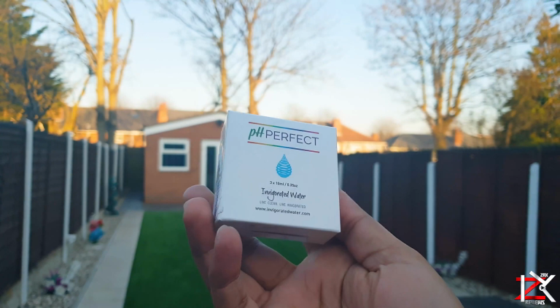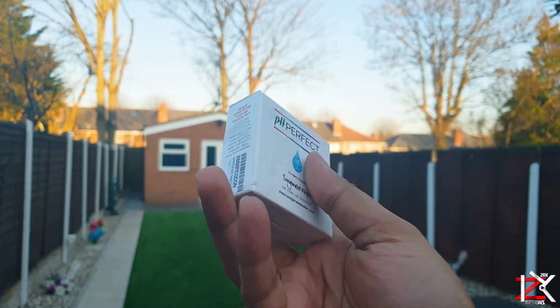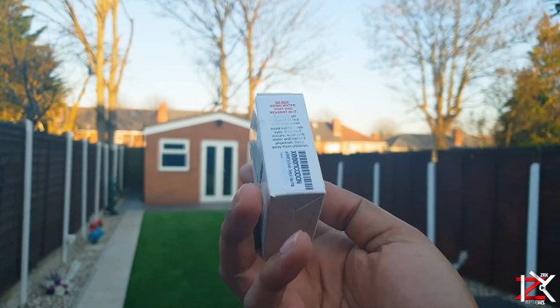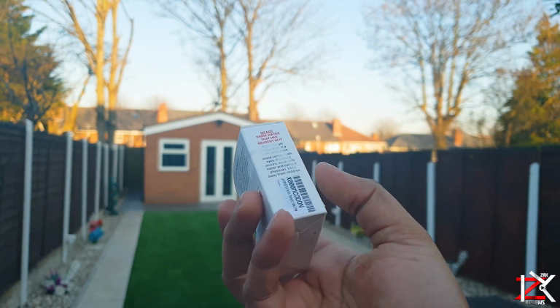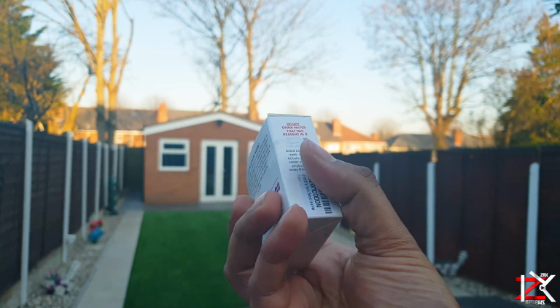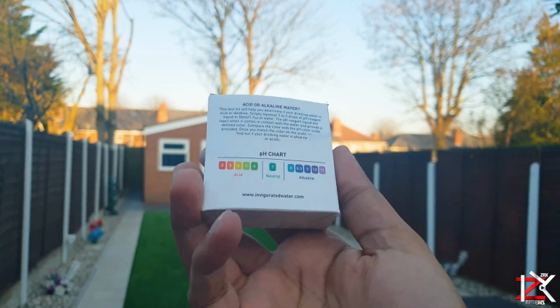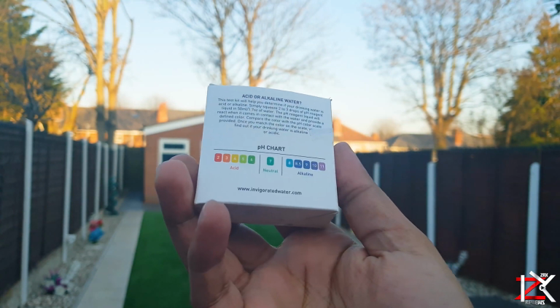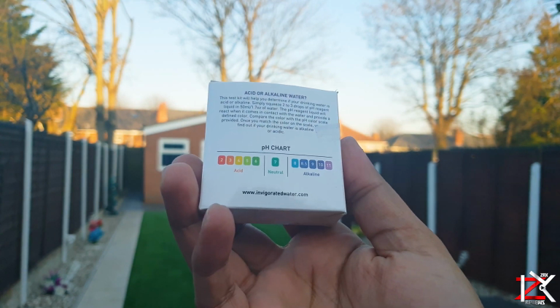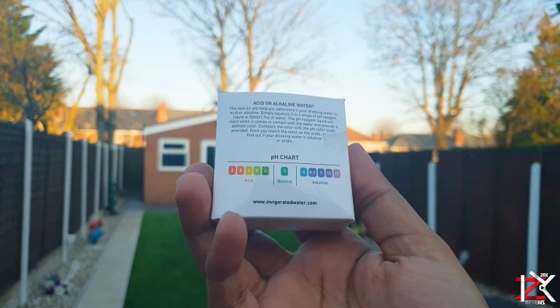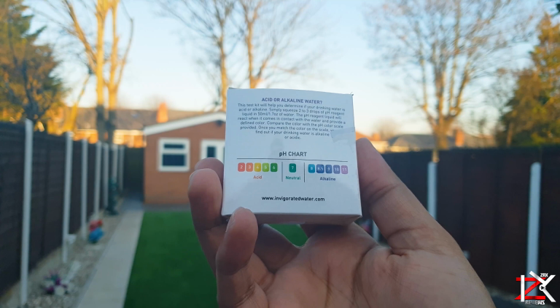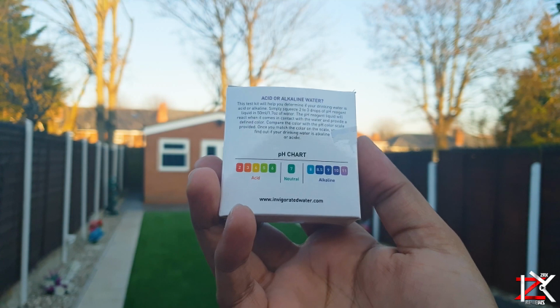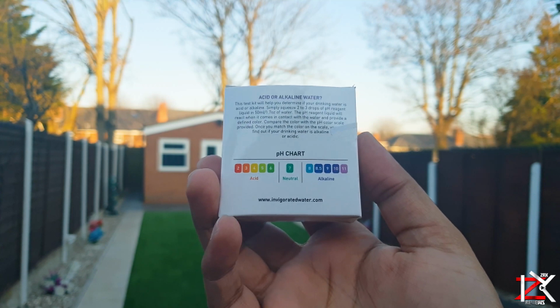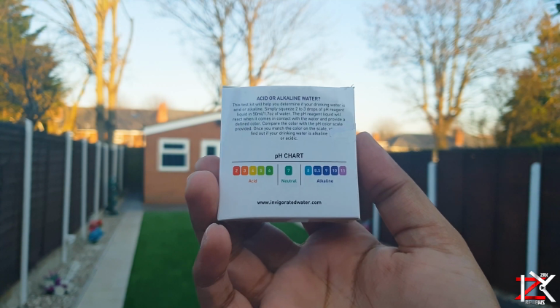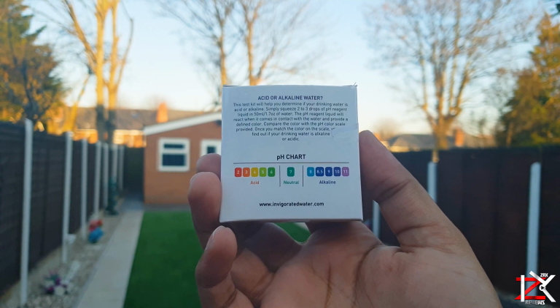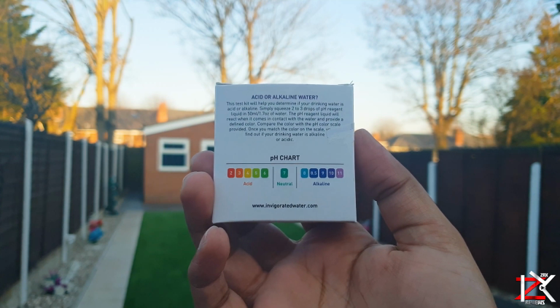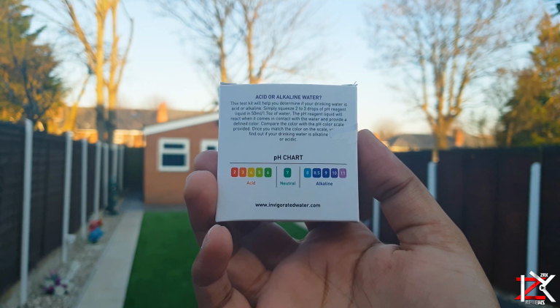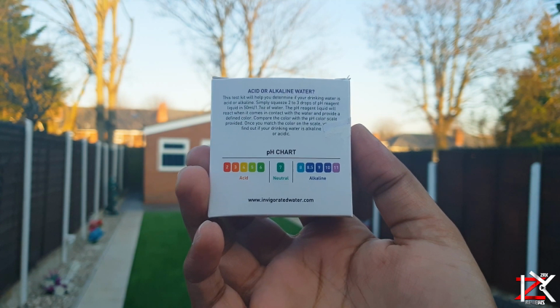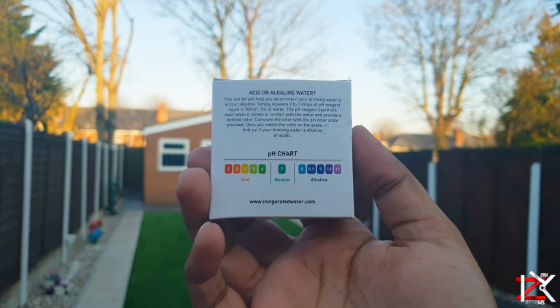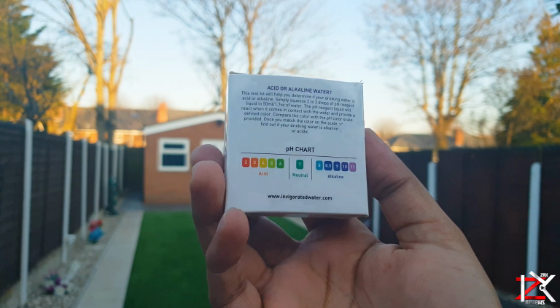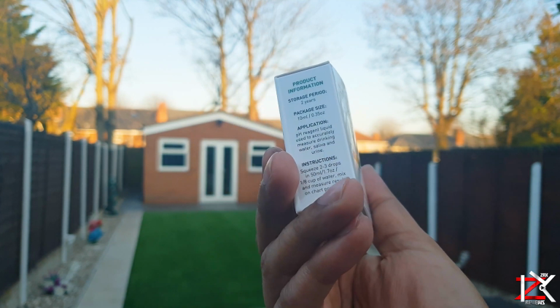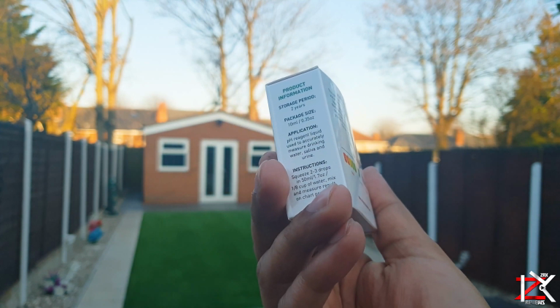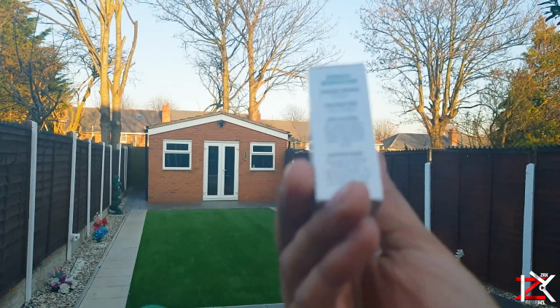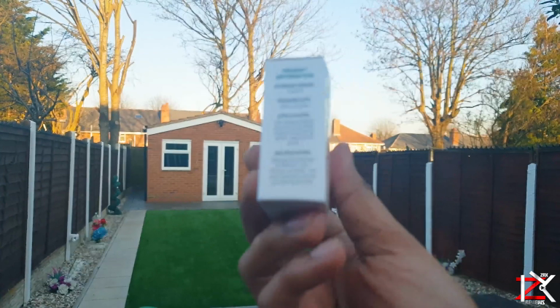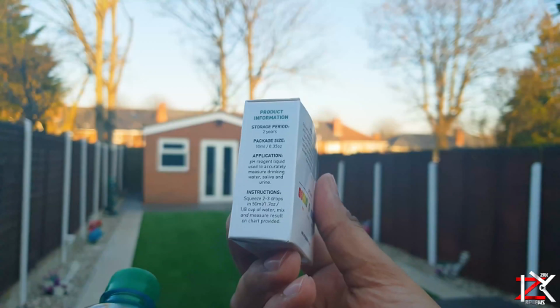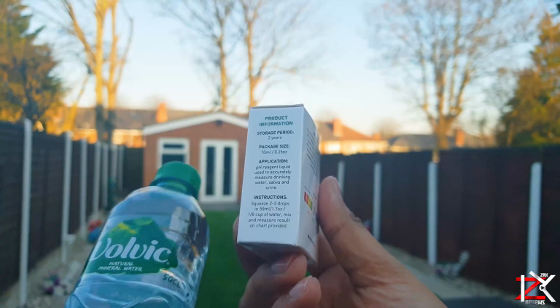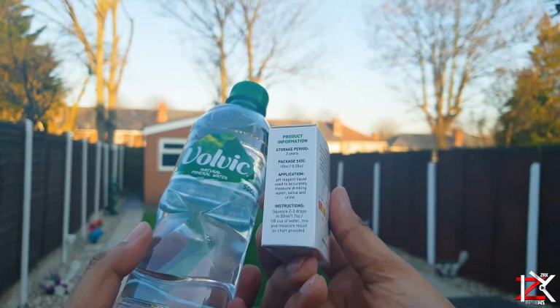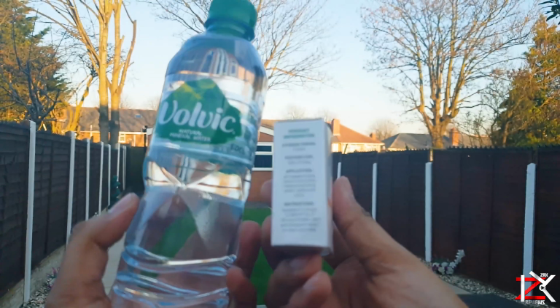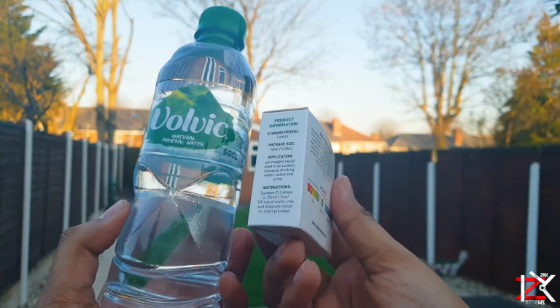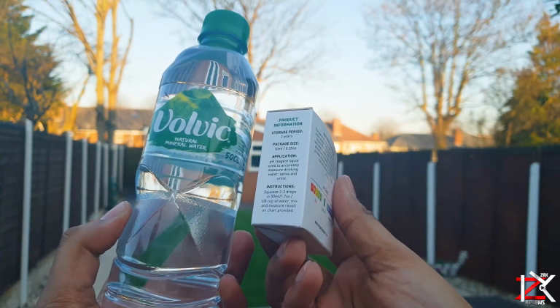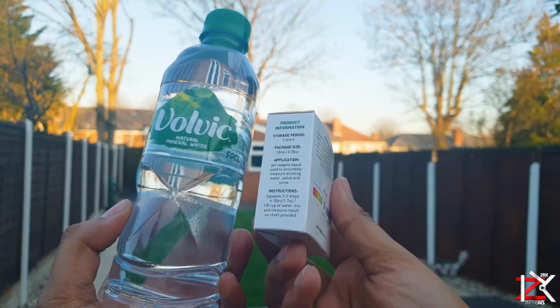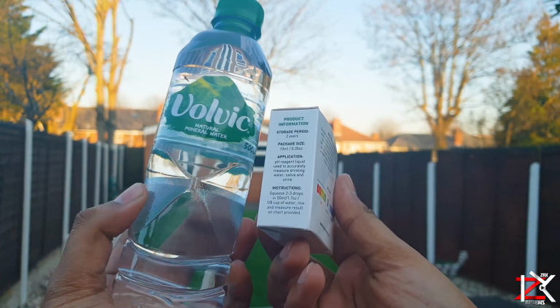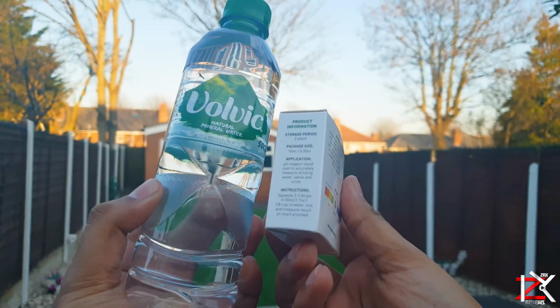To test it out, I've got with me a box of pH Perfect reagent liquid, which inside has 3x10ml bottles, as I'll be carrying out more tests. This pack I bought costs roughly £10 online.